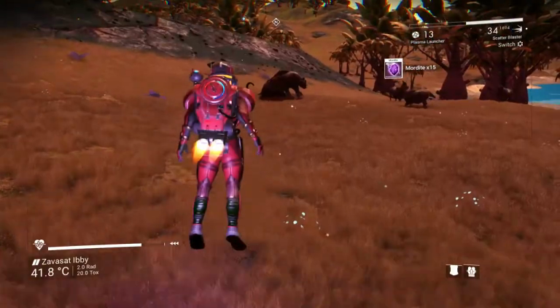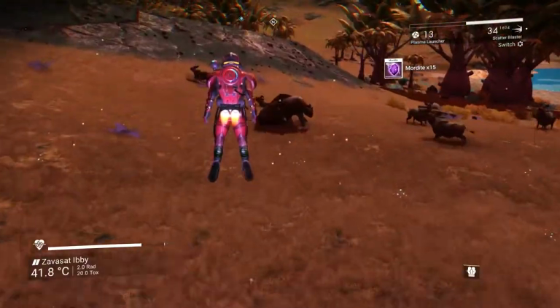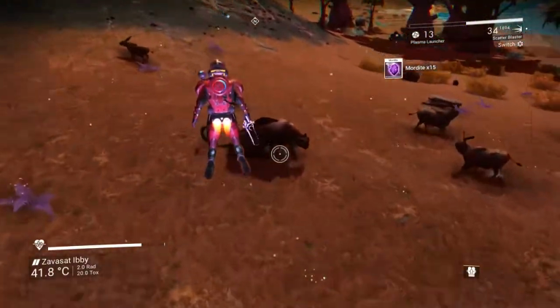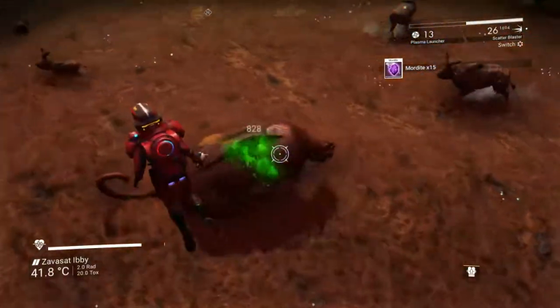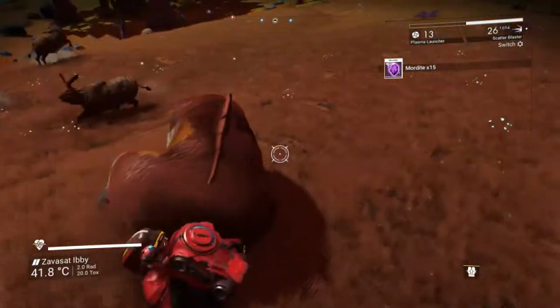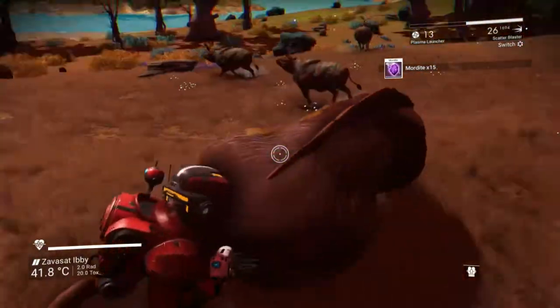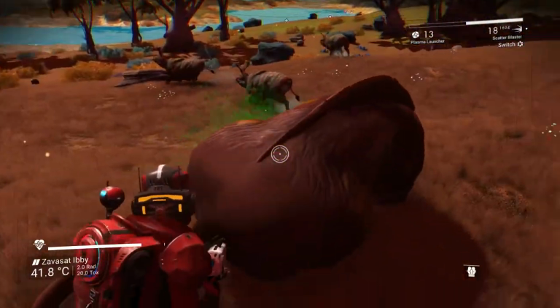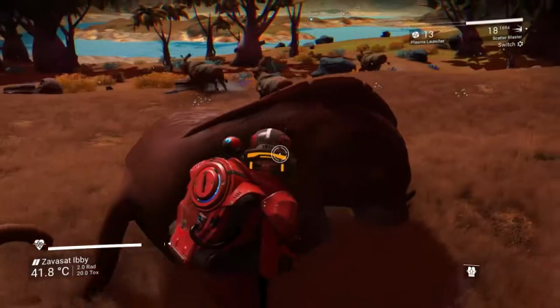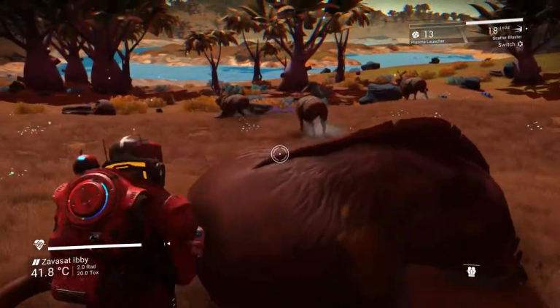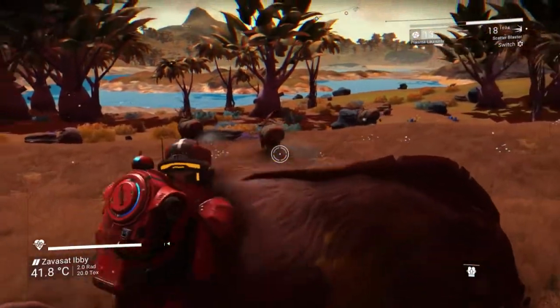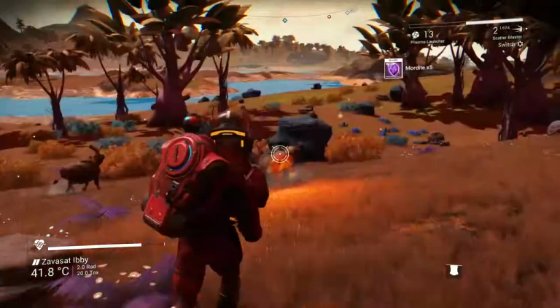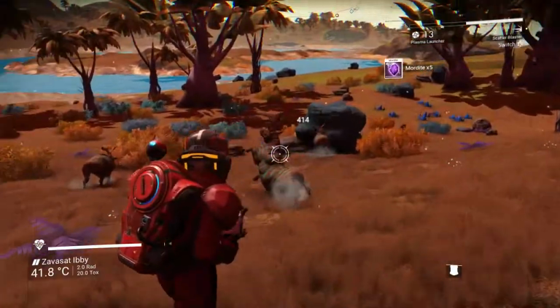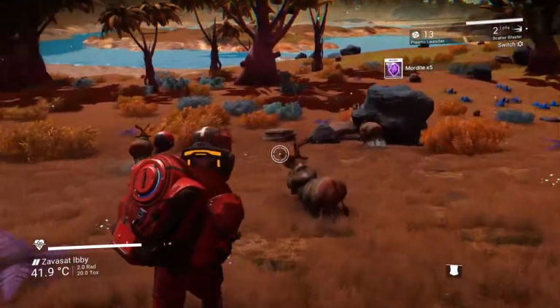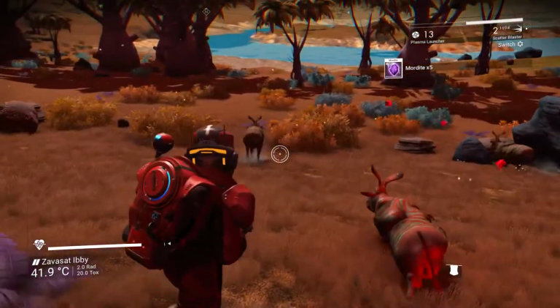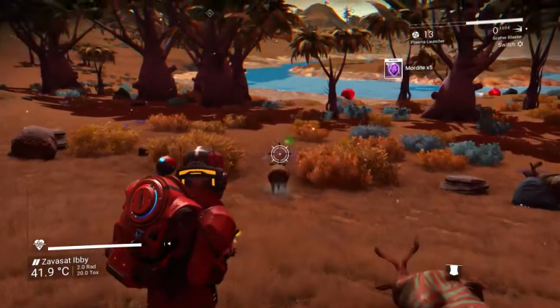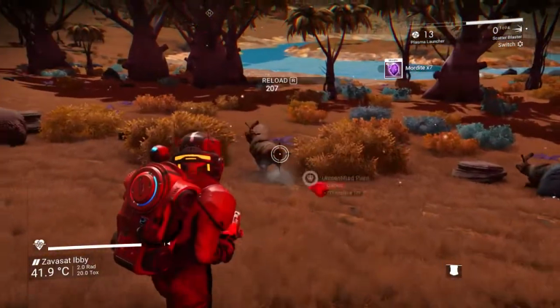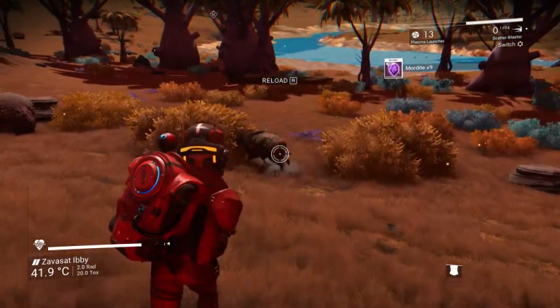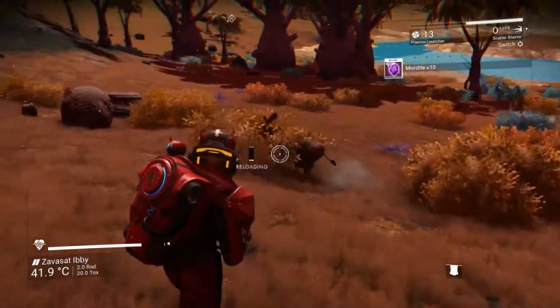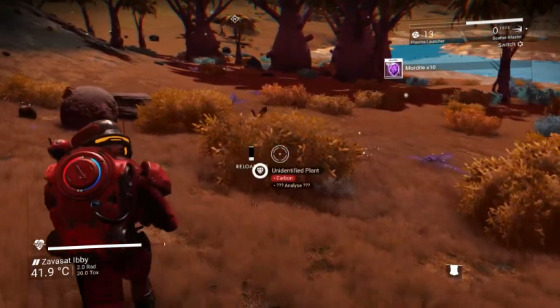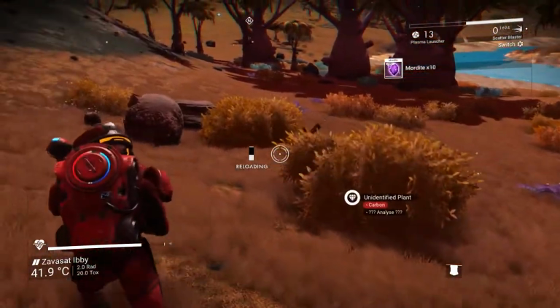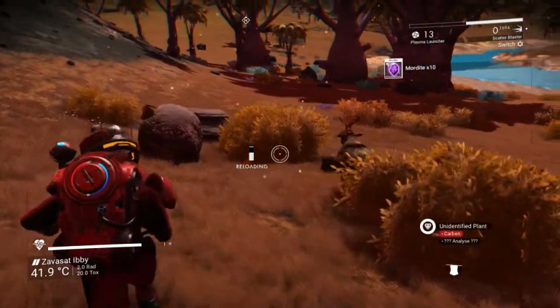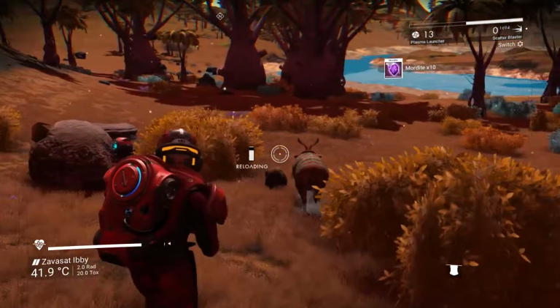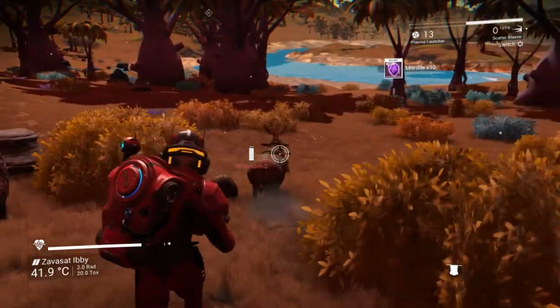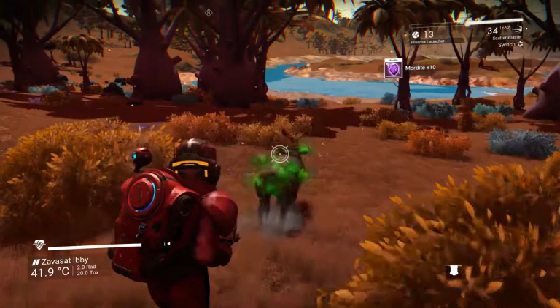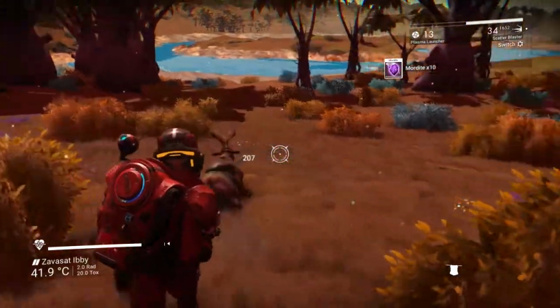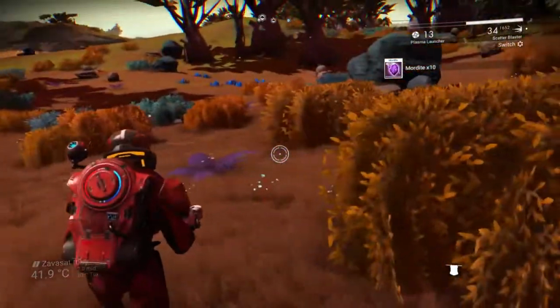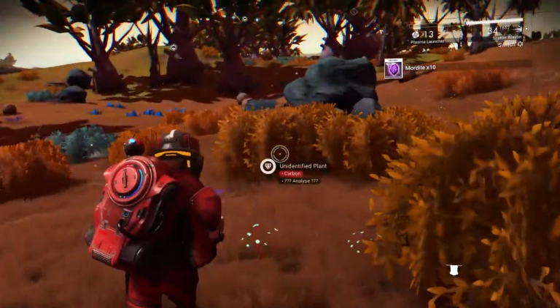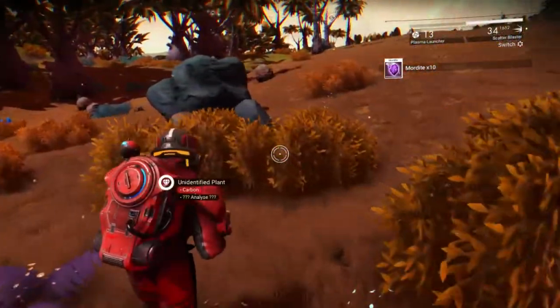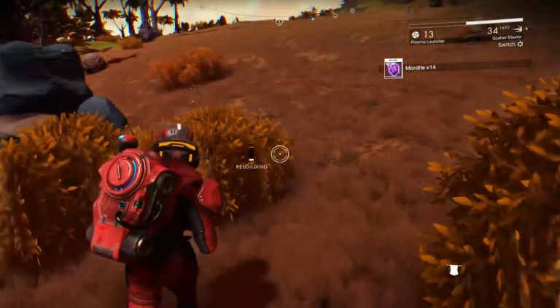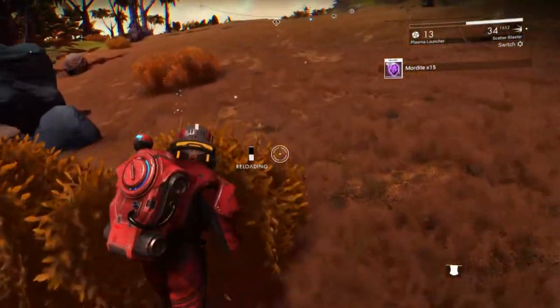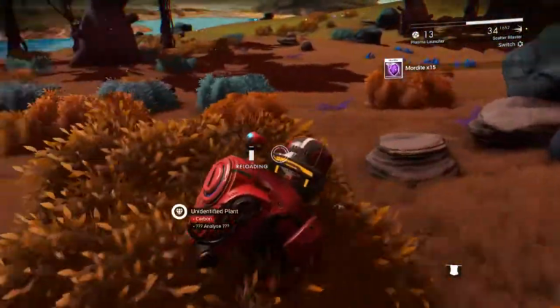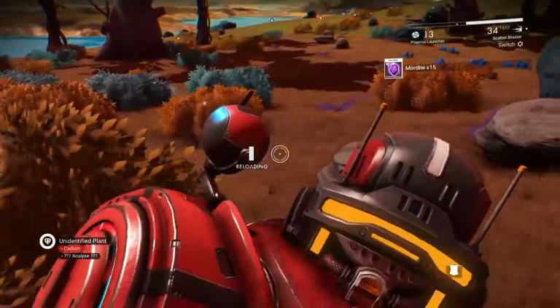The scatter blaster is the shotgun variant, and it can tear through targets, but not at range. If you don't mind getting up close and personal, this weapon can deal a lot of damage very quickly, especially with upgrades. It also relies on projectile ammo, so be aware of your reserves.